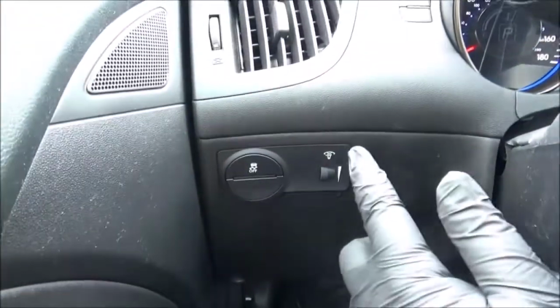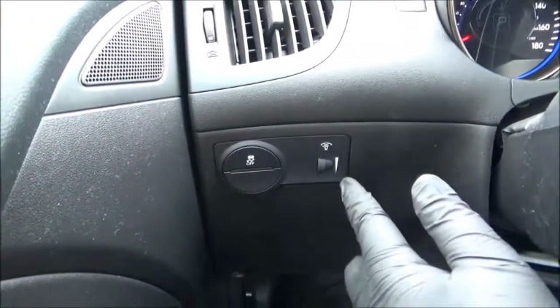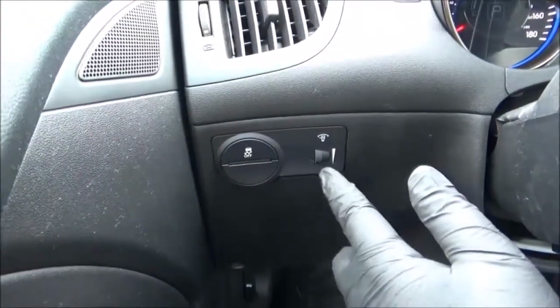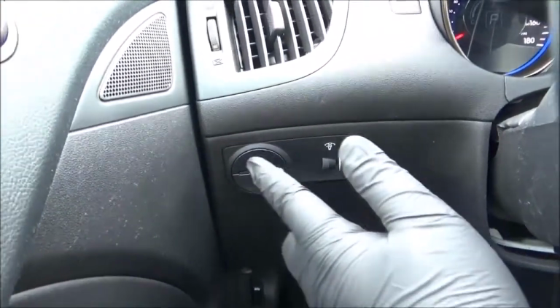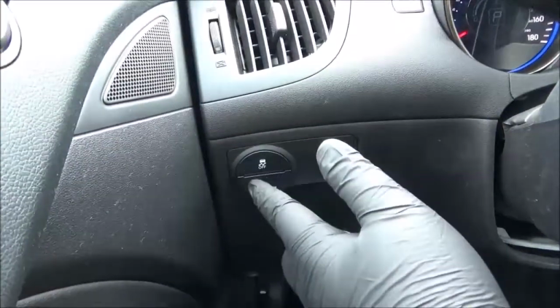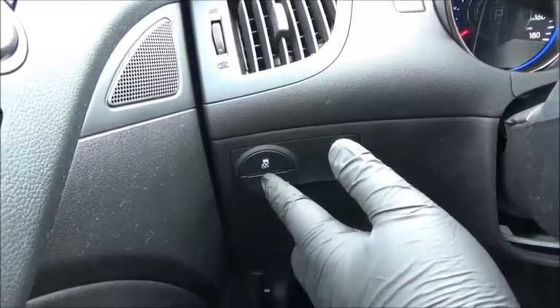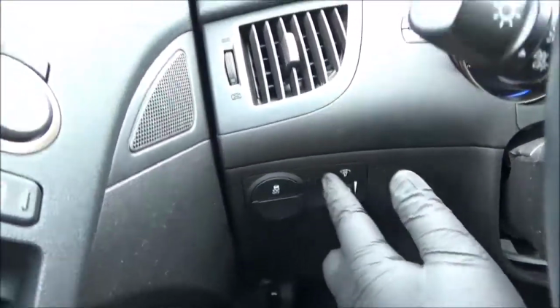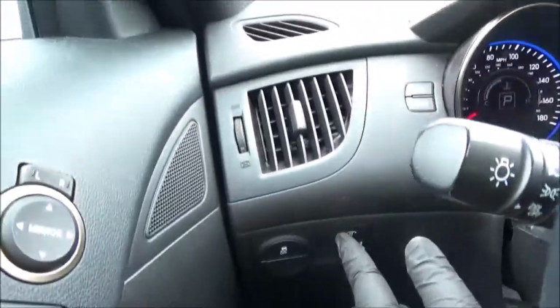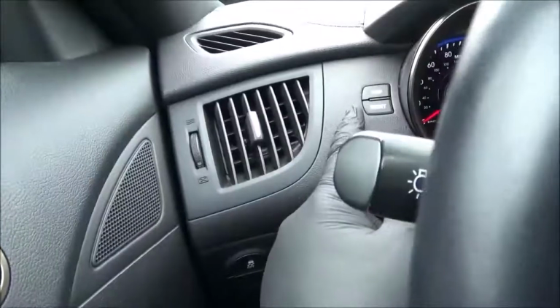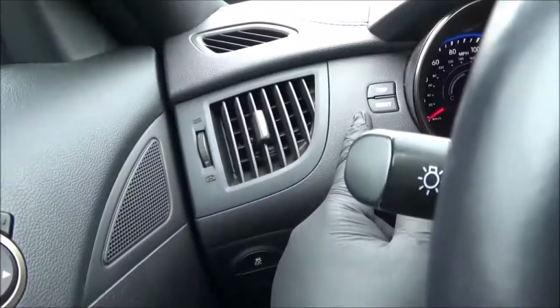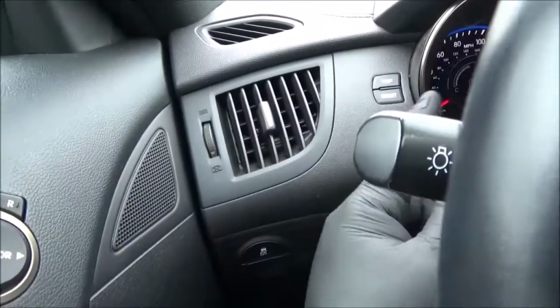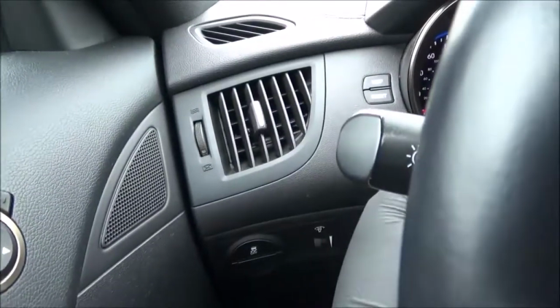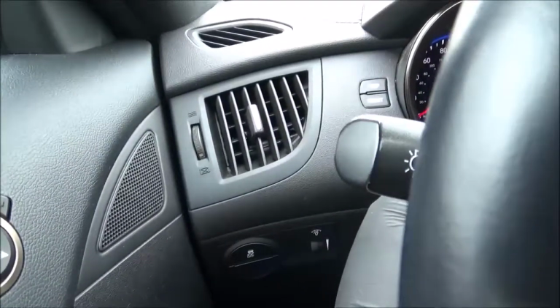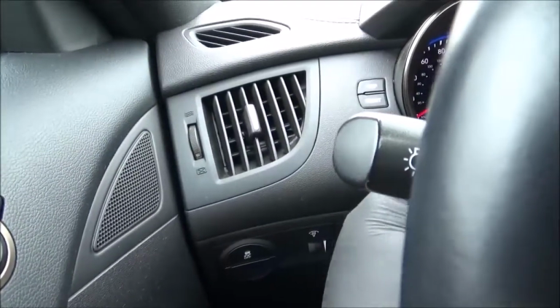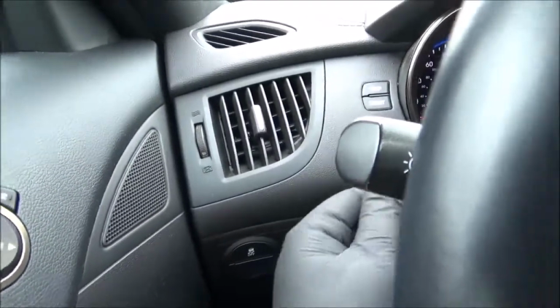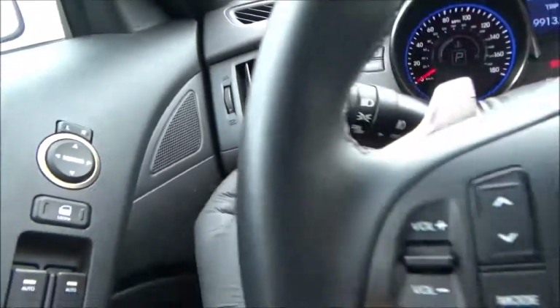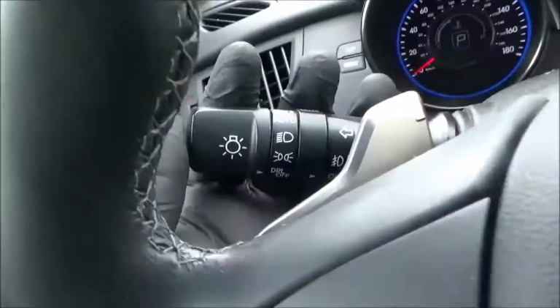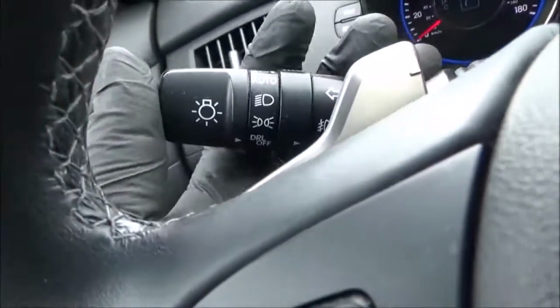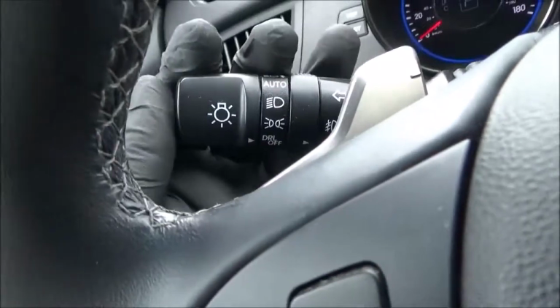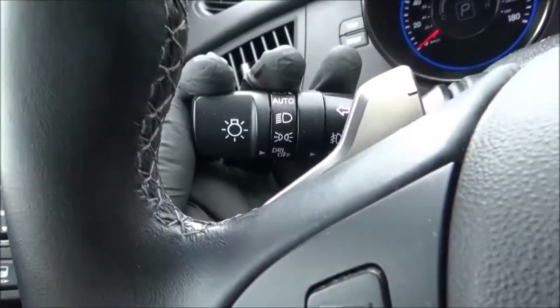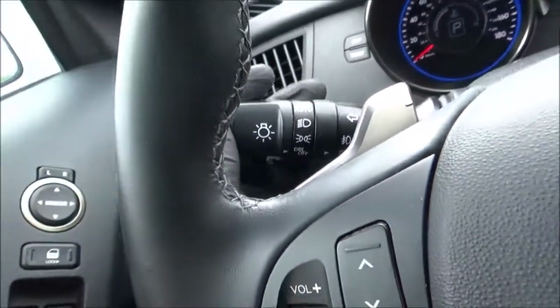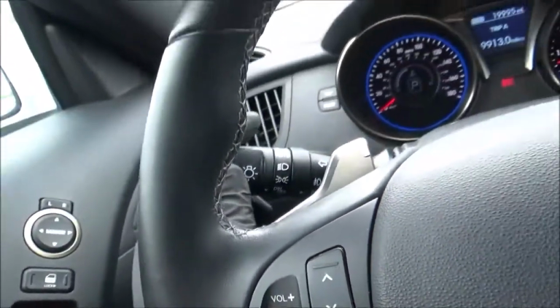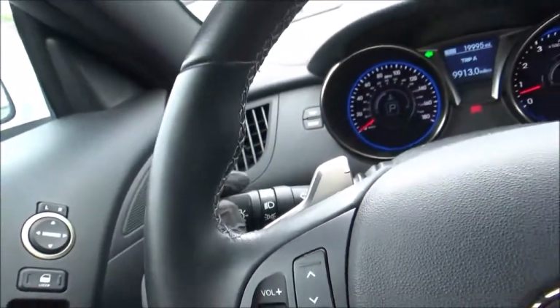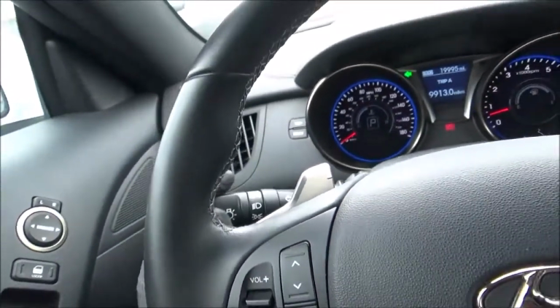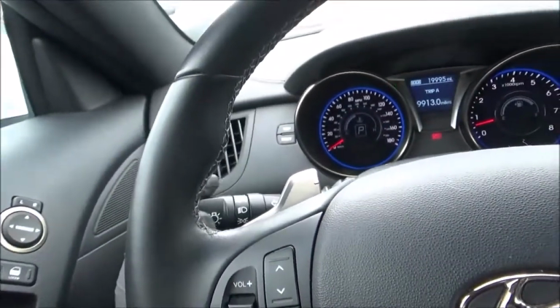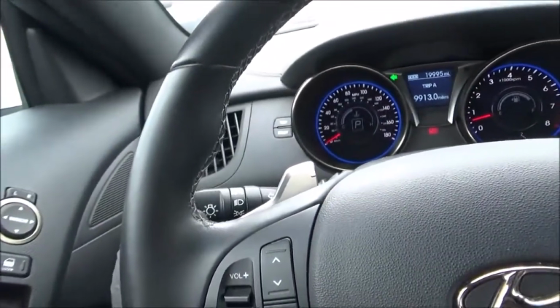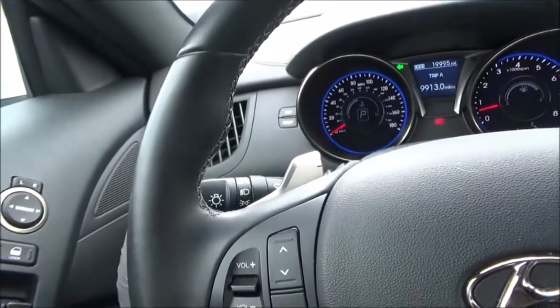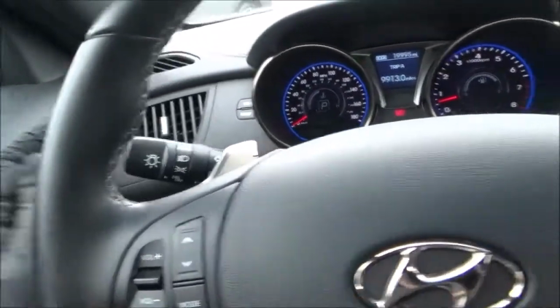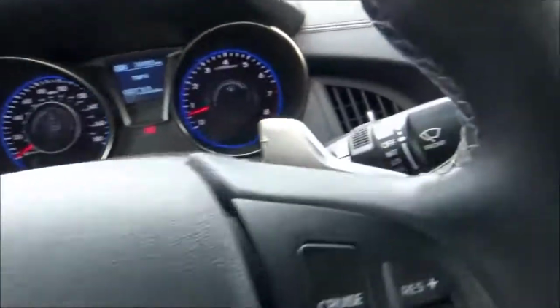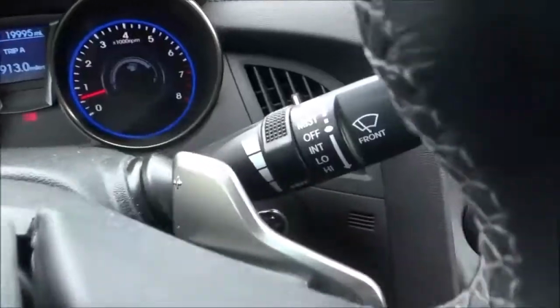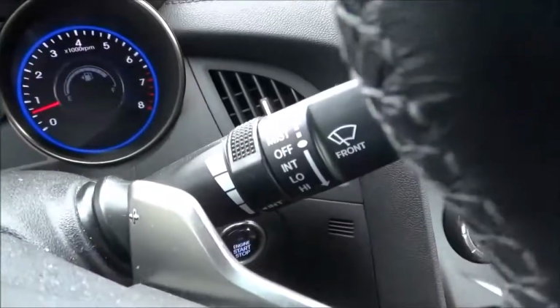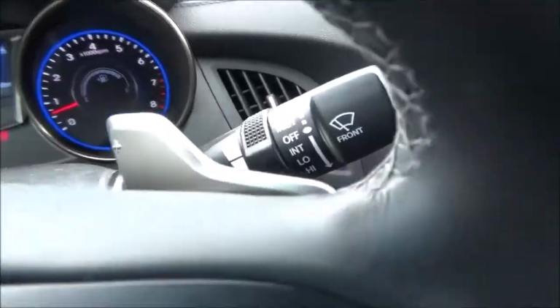There's a brightness adjustment button, traction control, and trip reset buttons for the information display in the gauge cluster. On this stalk, you have your exterior light controls, and on this one you have your wiper controls.